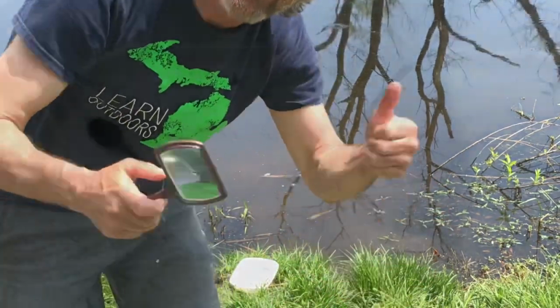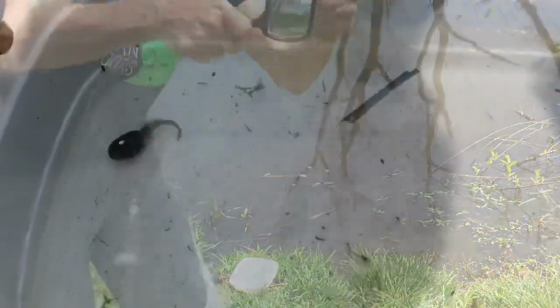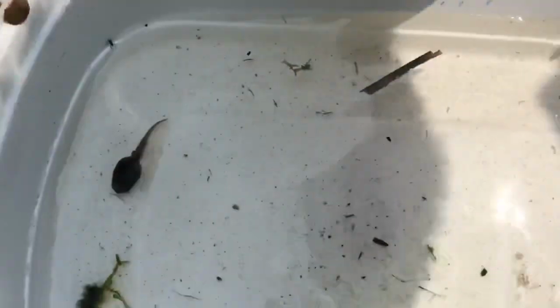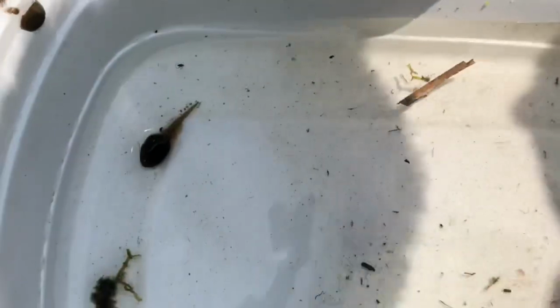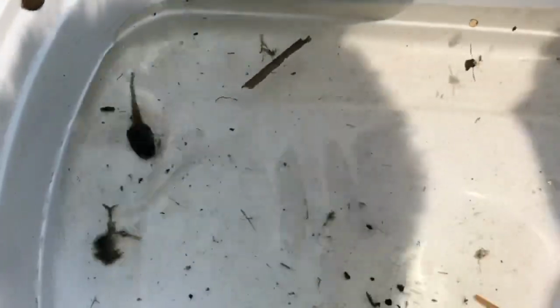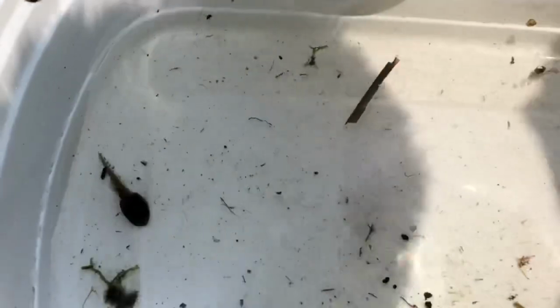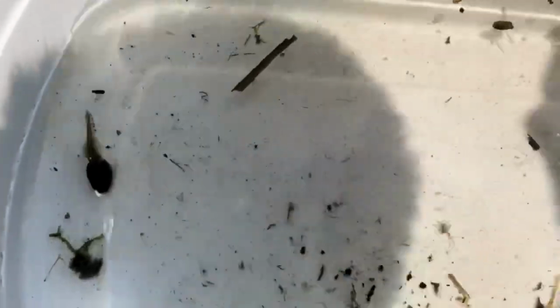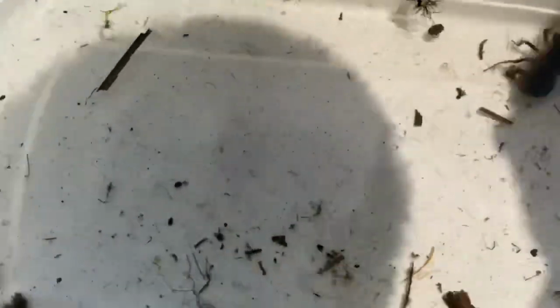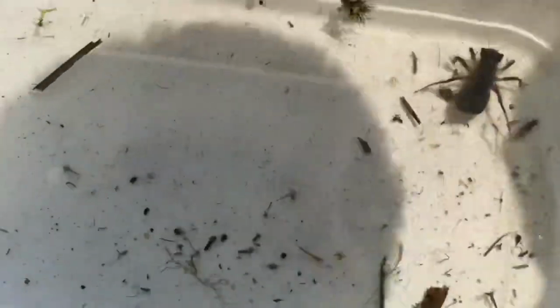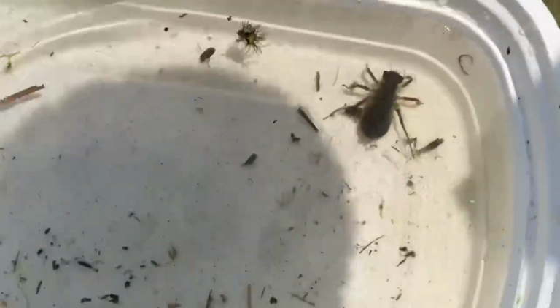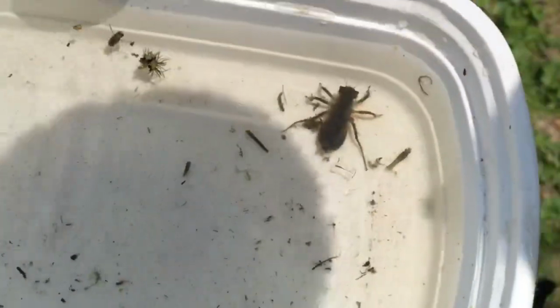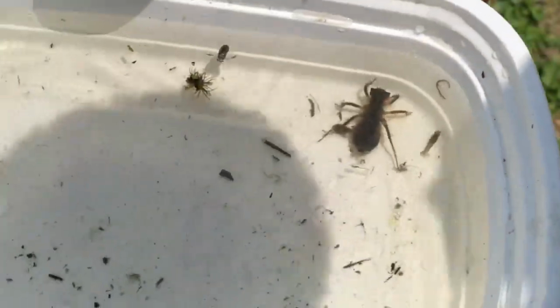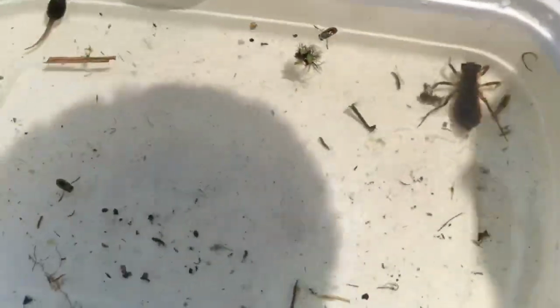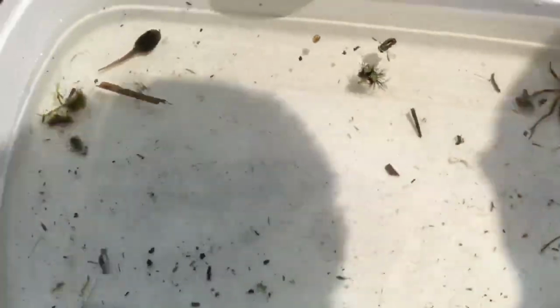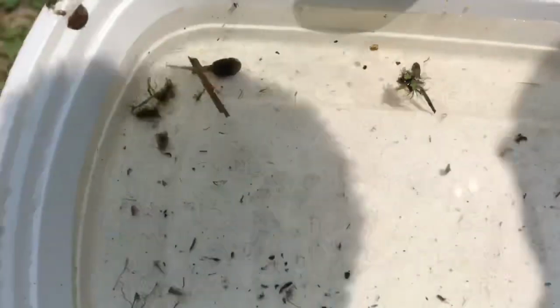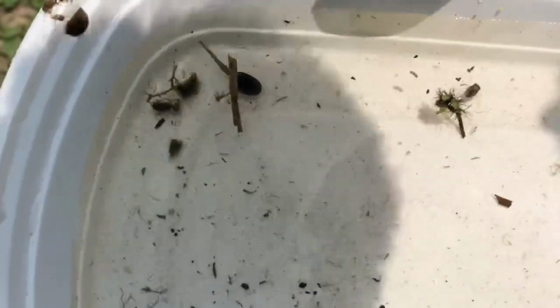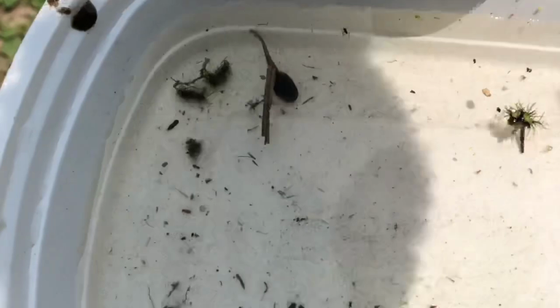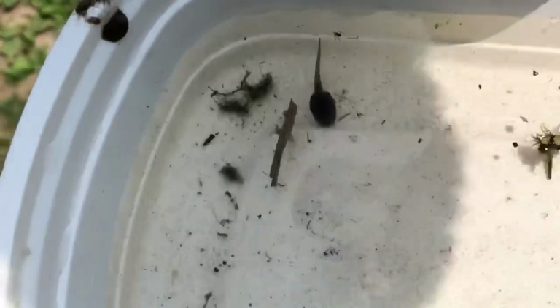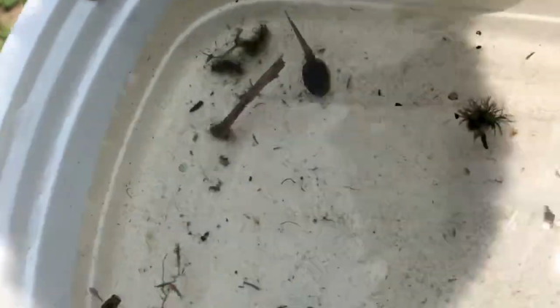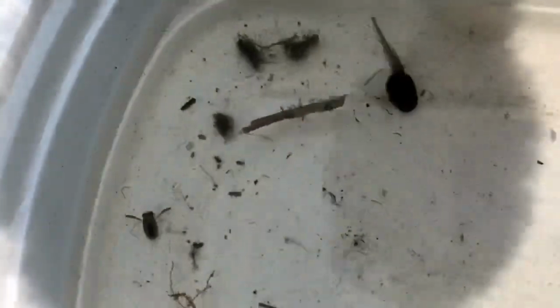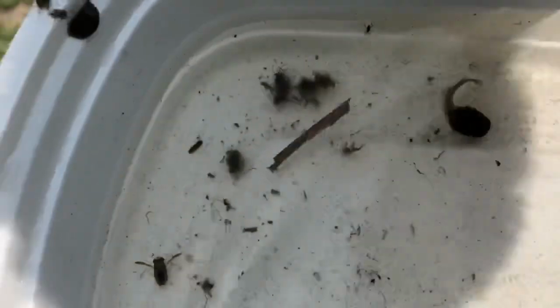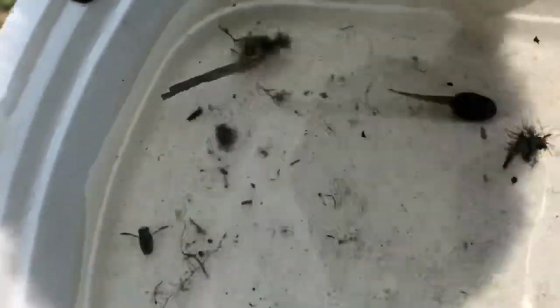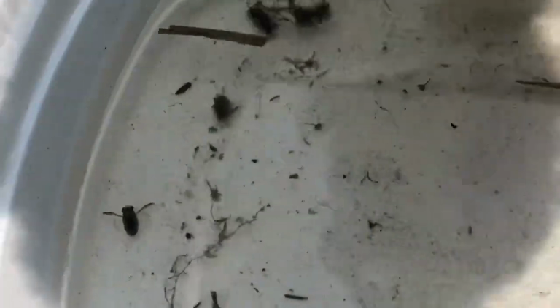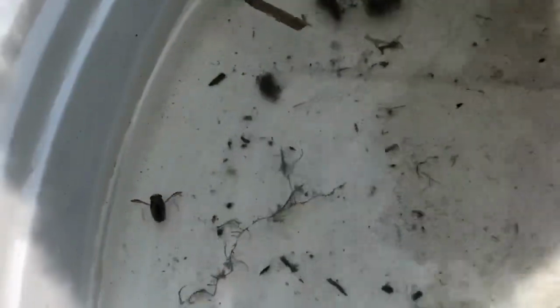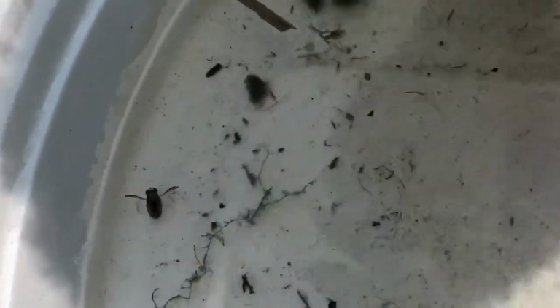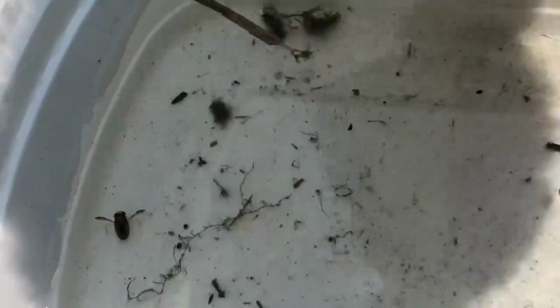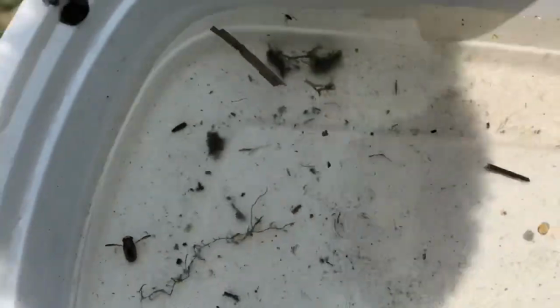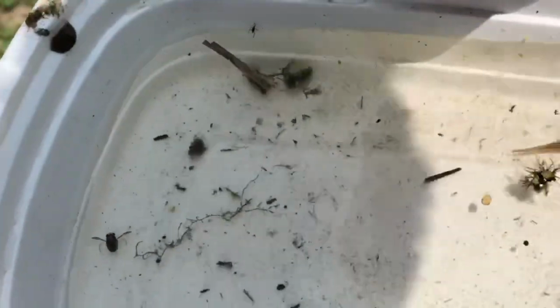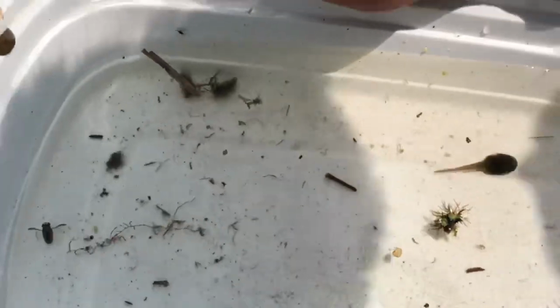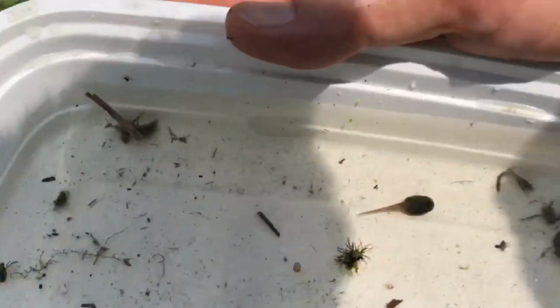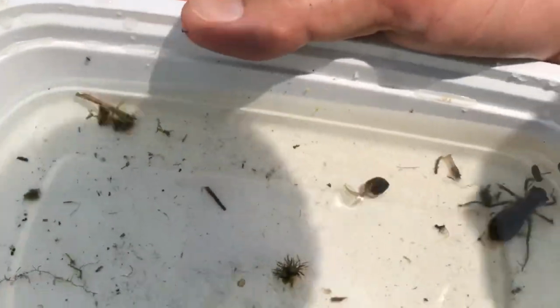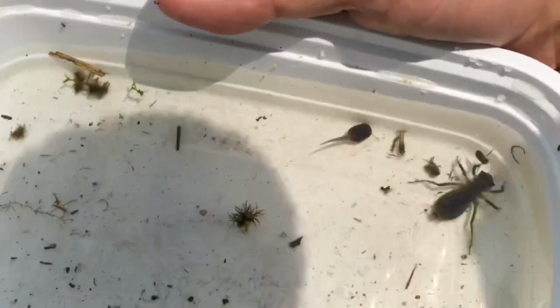Check it out — I also caught a little tadpole! And there's that dragonfly nymph. It's amazing what you find in pond water. There are a lot of really small things in there. Look at that — there's a water boatman too! Awesome. Get a magnifying glass and check out pond water. Remember to wash your hands when you're done.